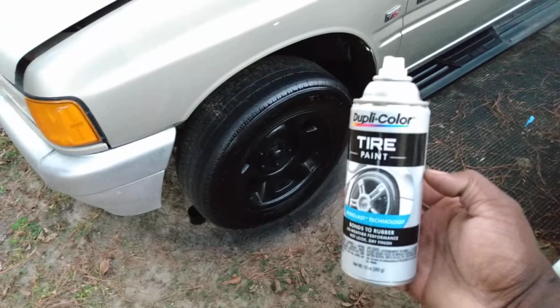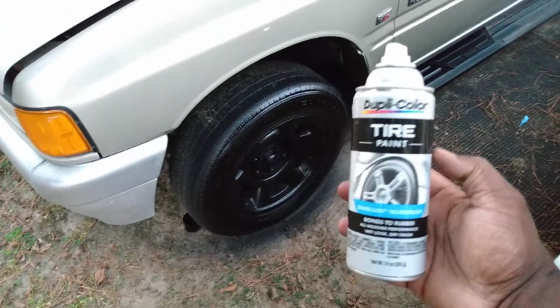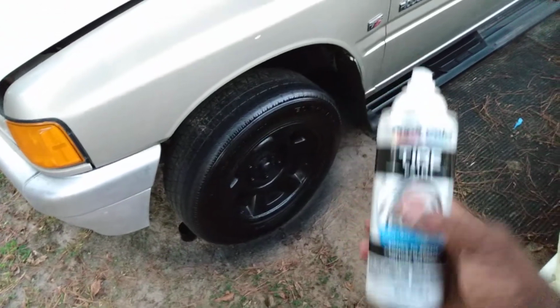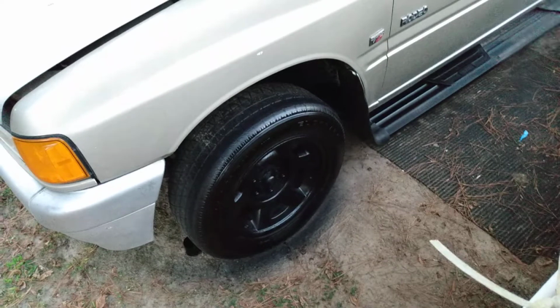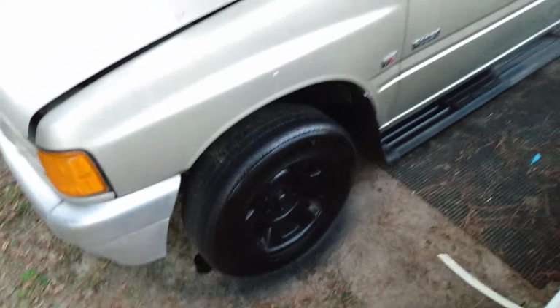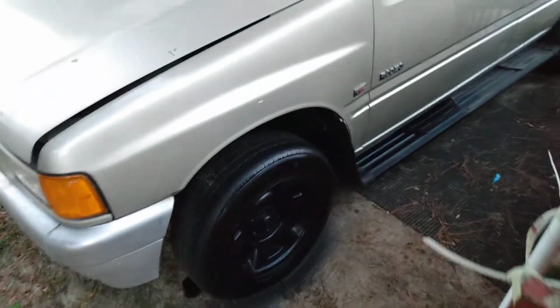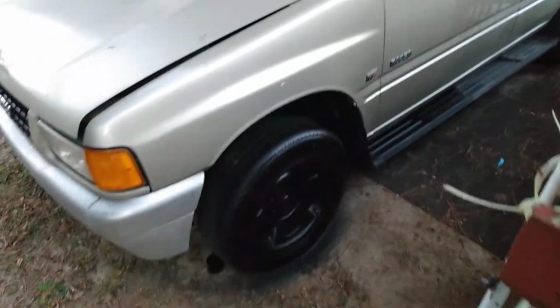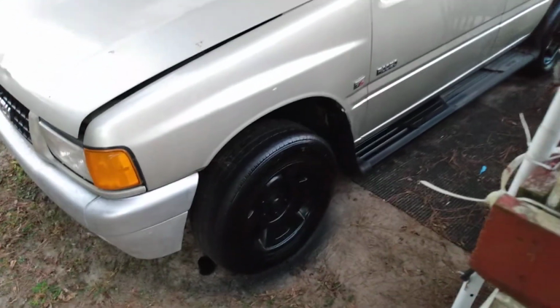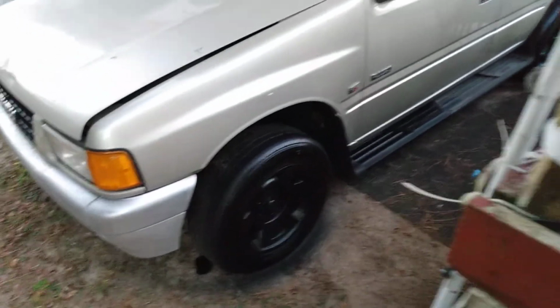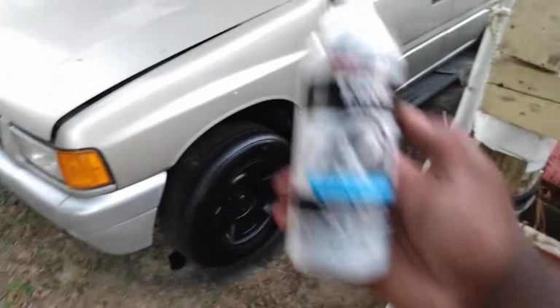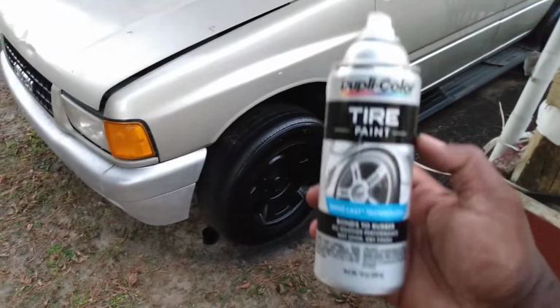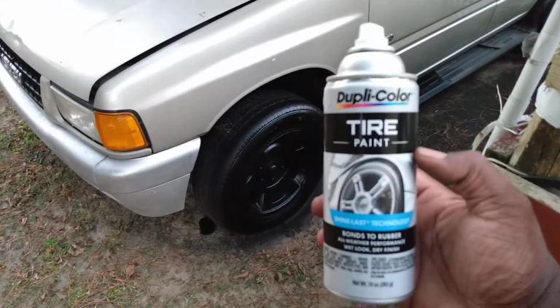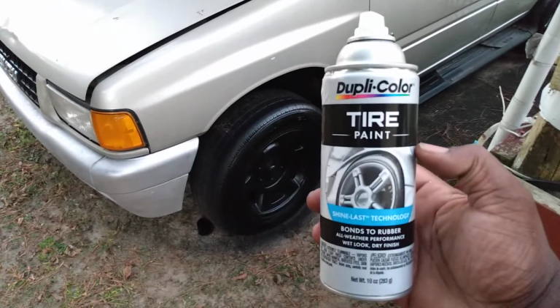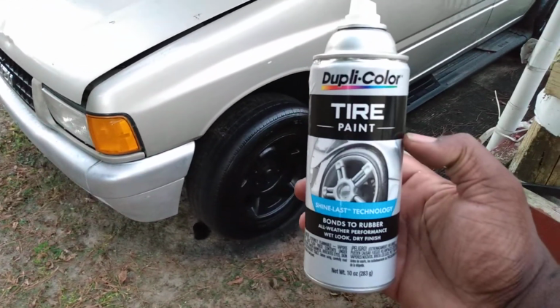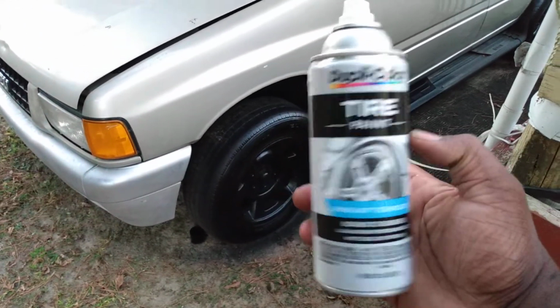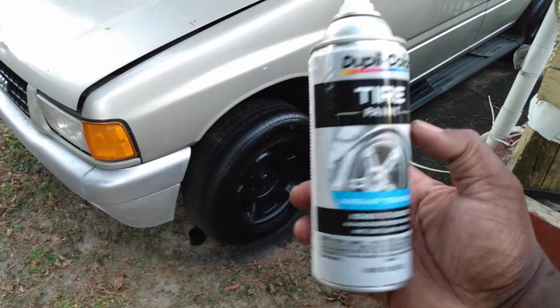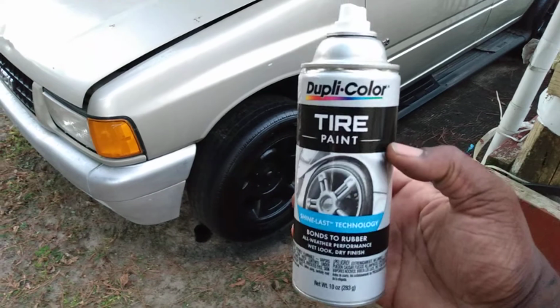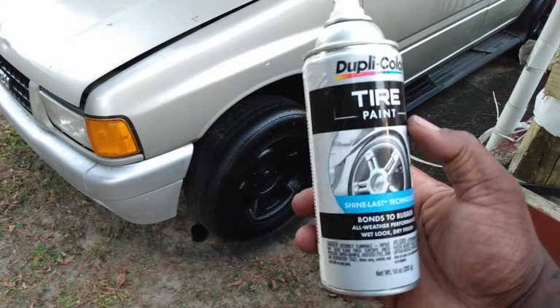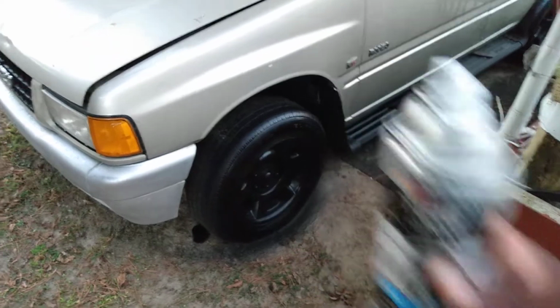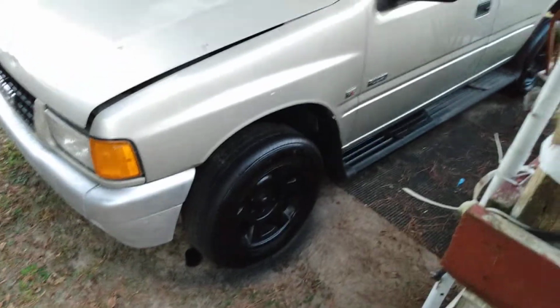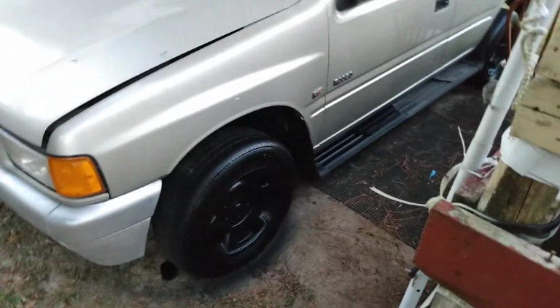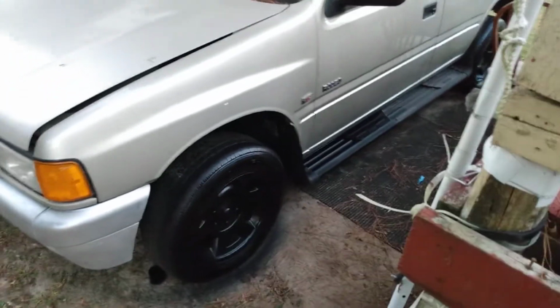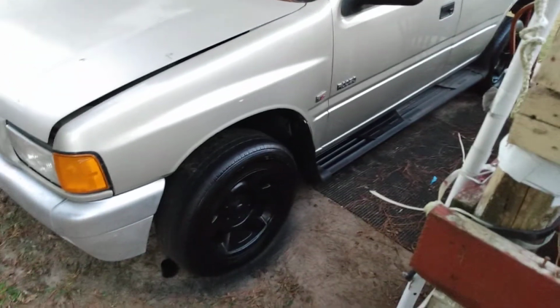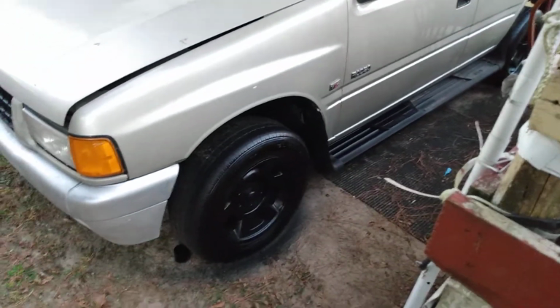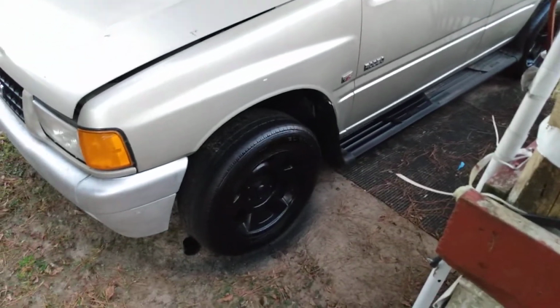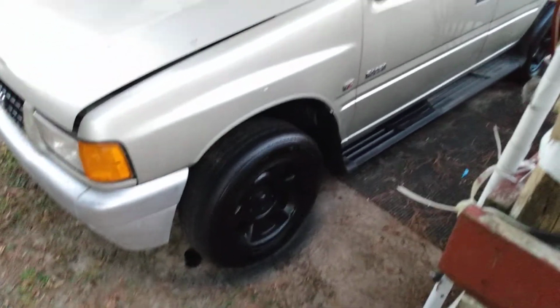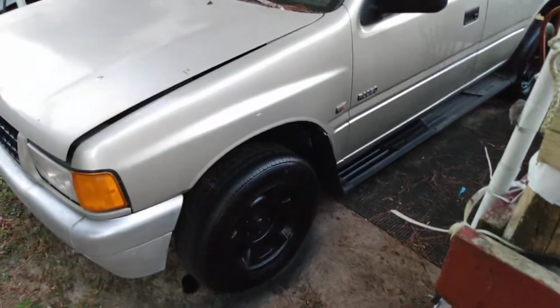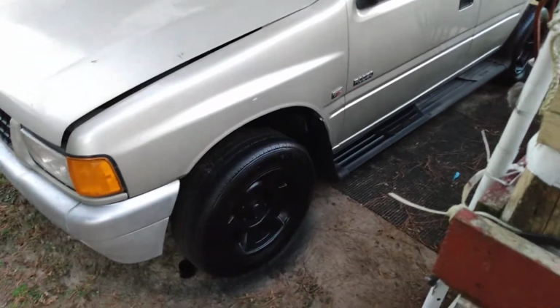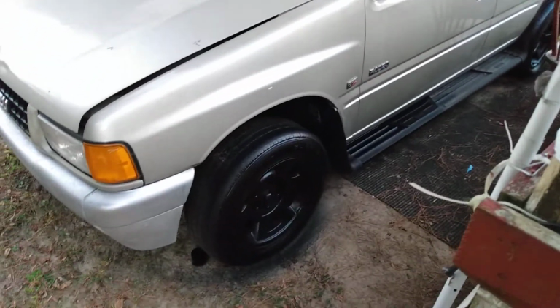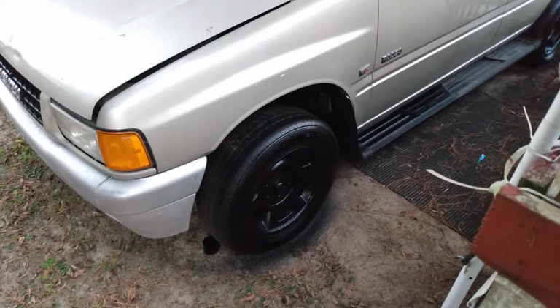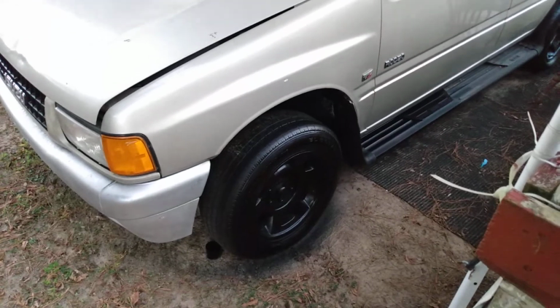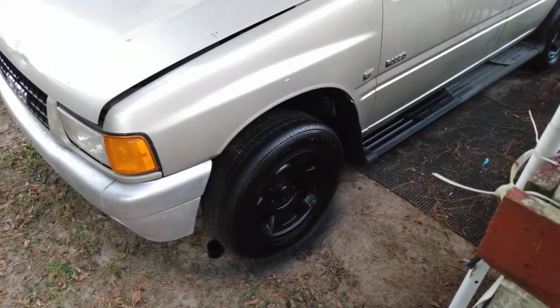Till next time — I think it's the best tire shine on the planet that has ever existed. It probably might well last a year. I'm out, peace.